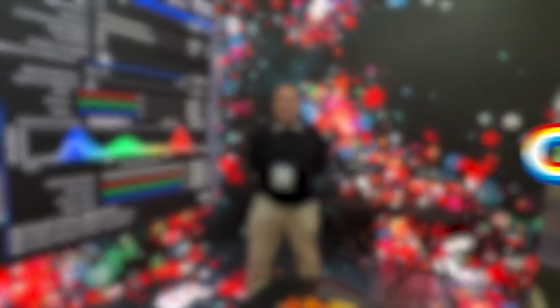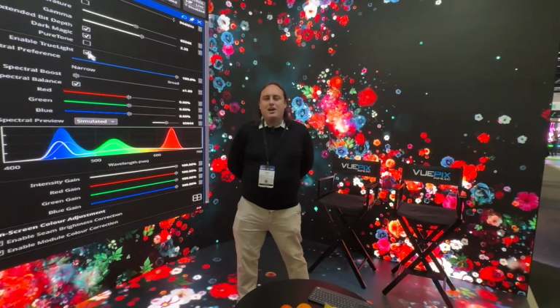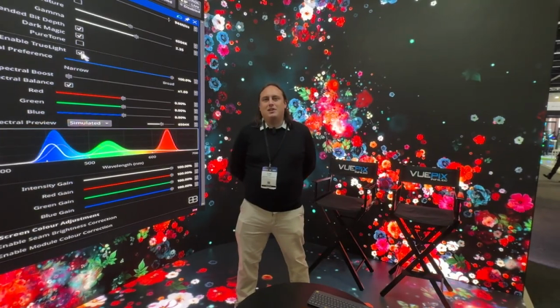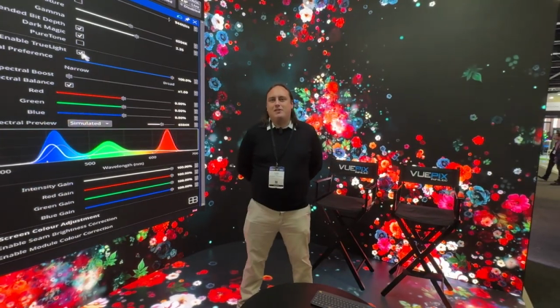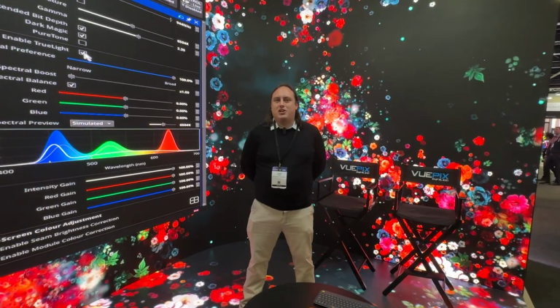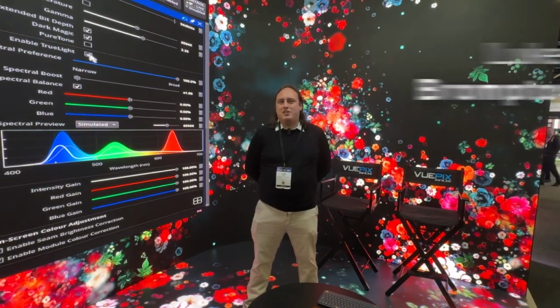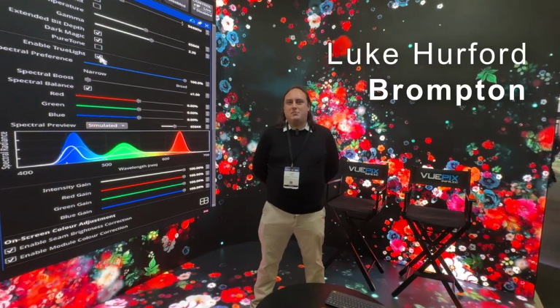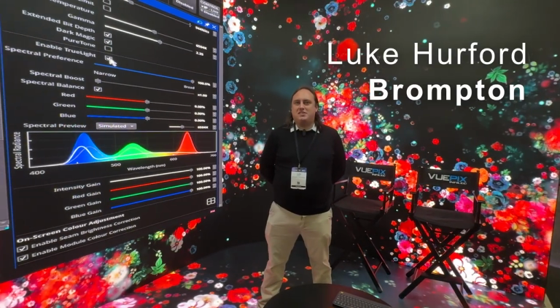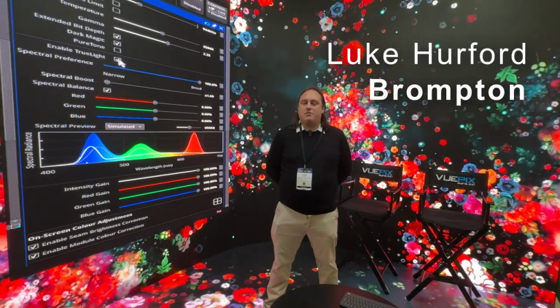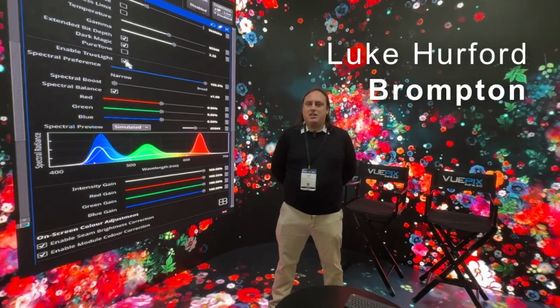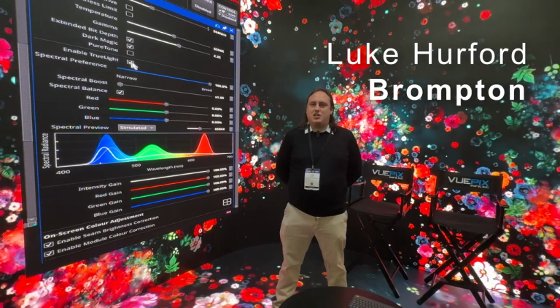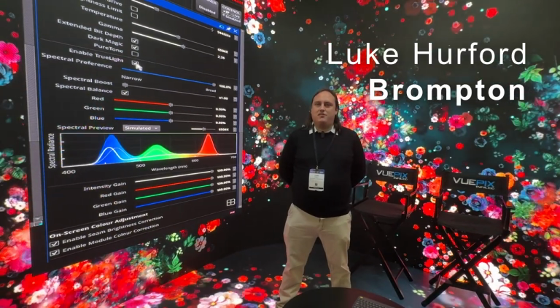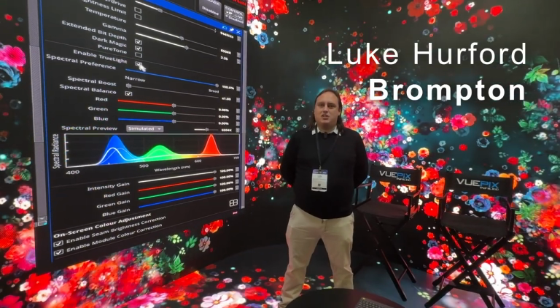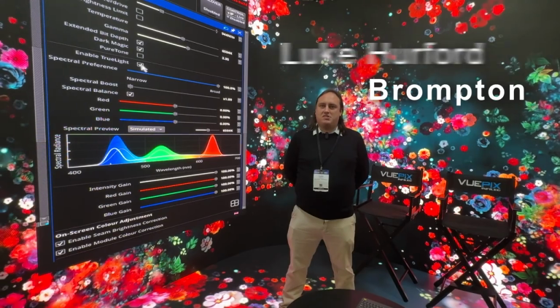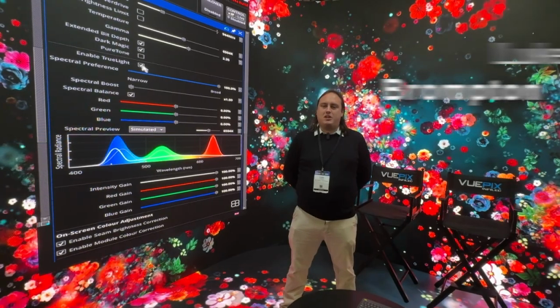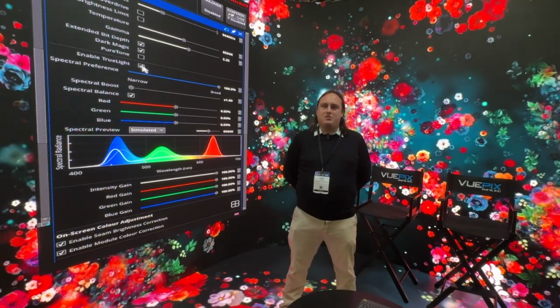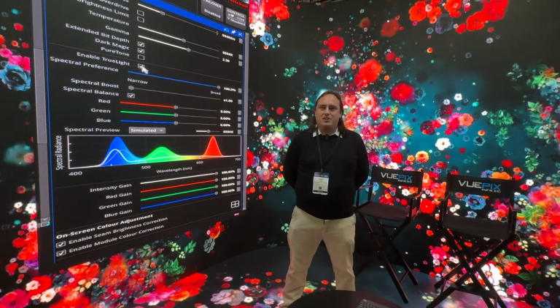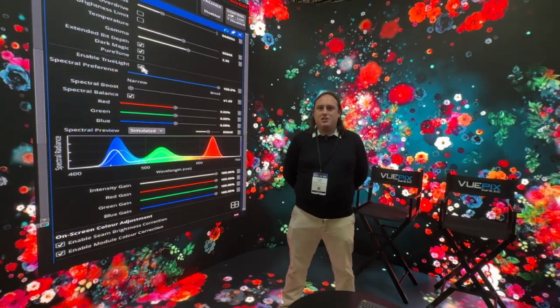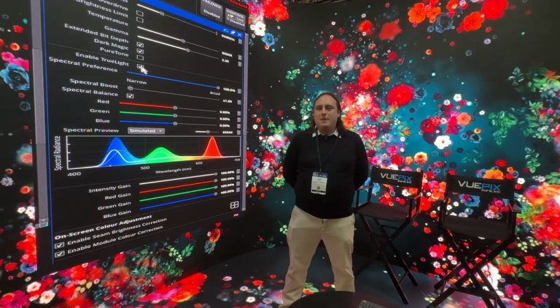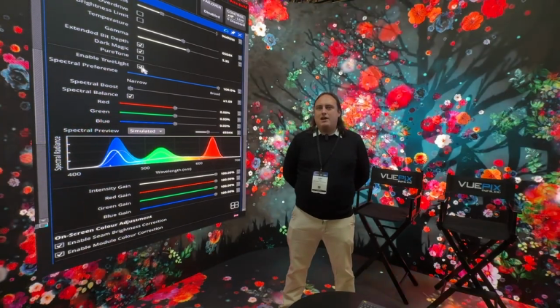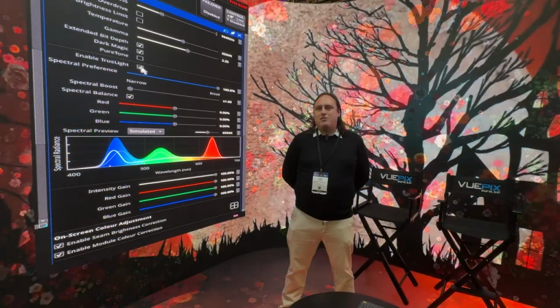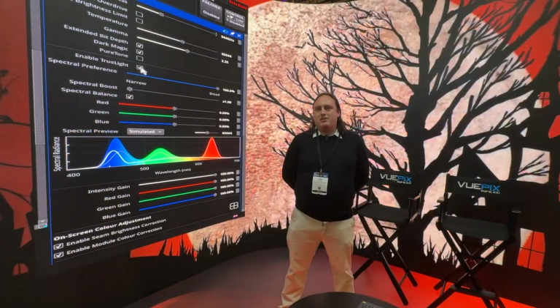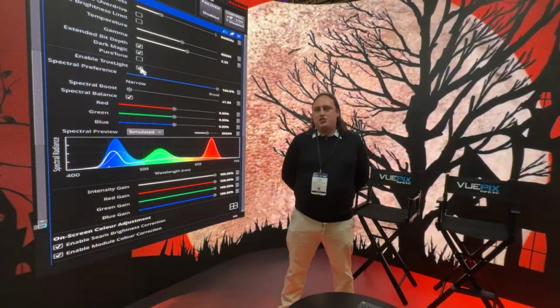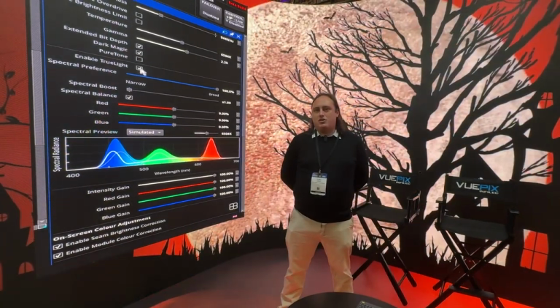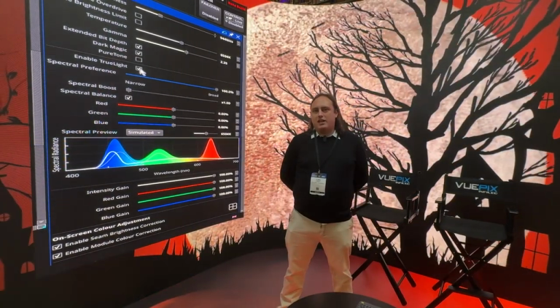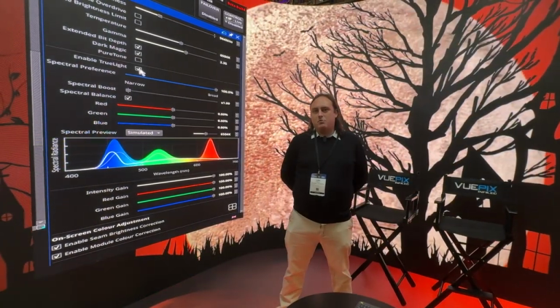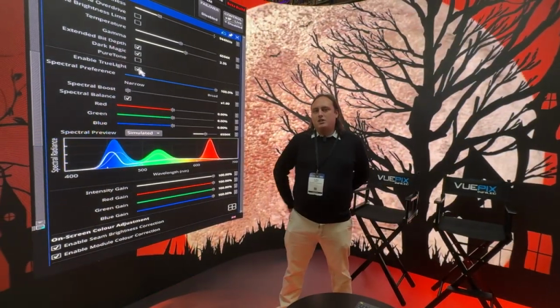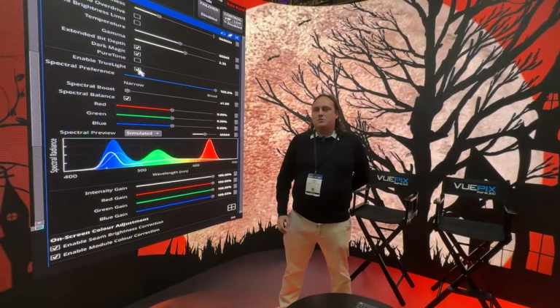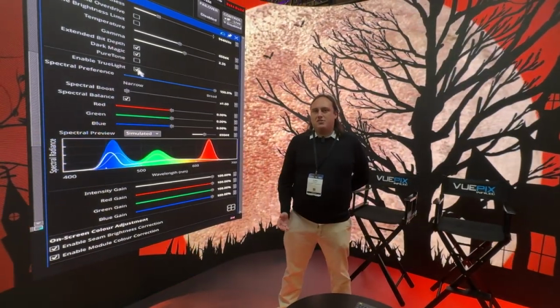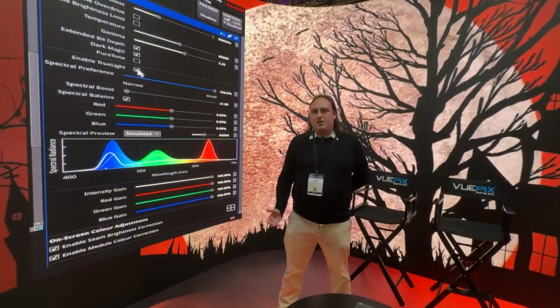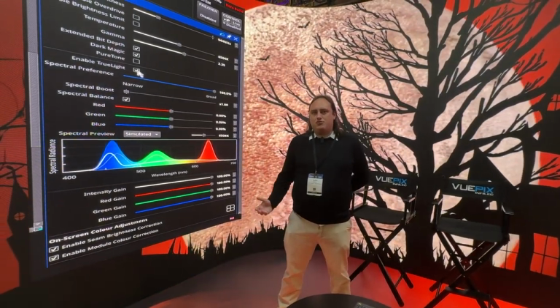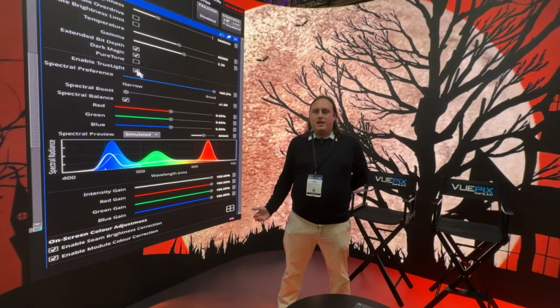Hello, I'm Luke Erford, the Business Development Manager for Asia-Pacific at Brompton Technology, and I'm here at Integrate Show with ULA Group to help demonstrate Truelight.